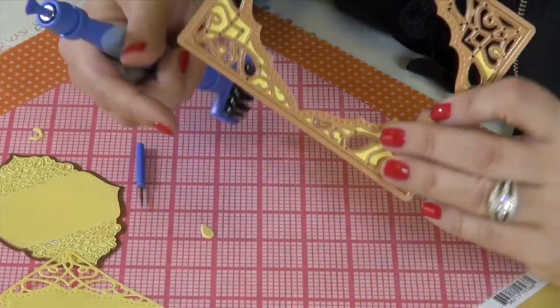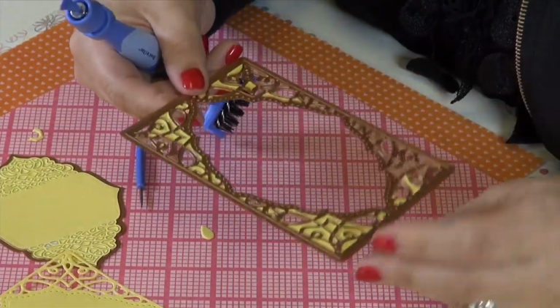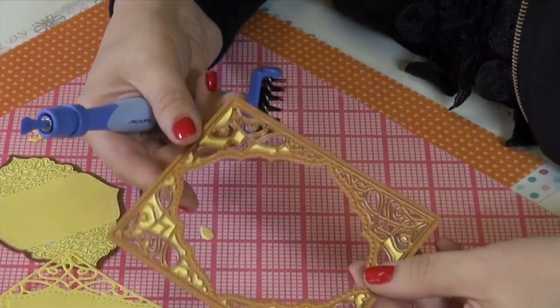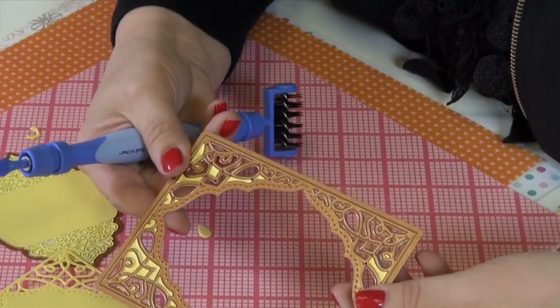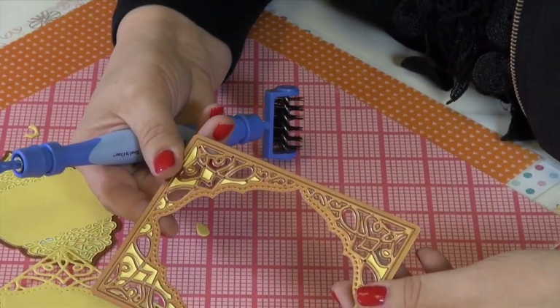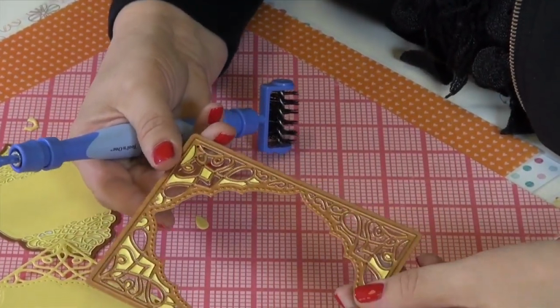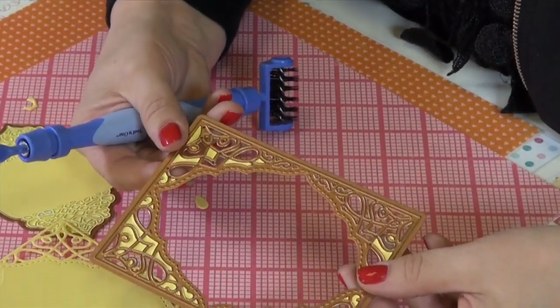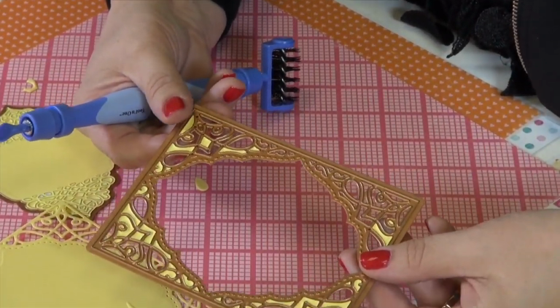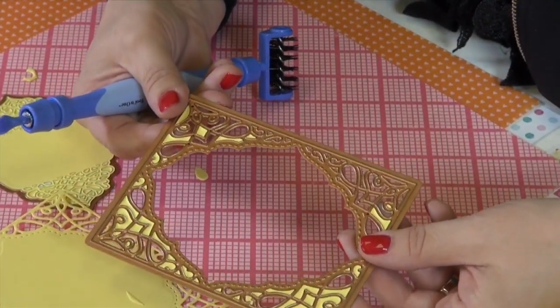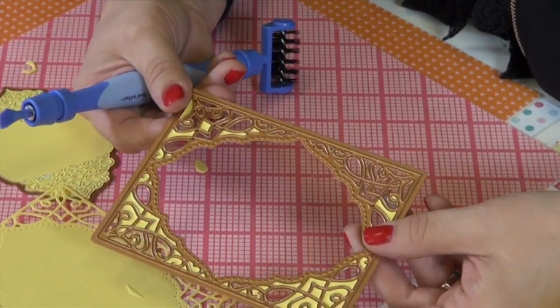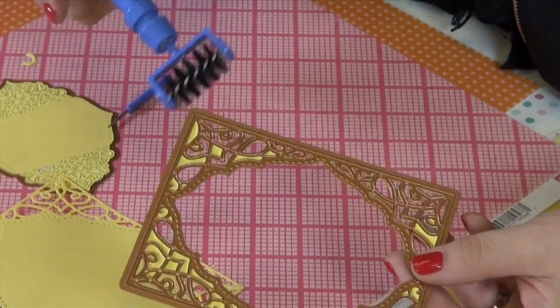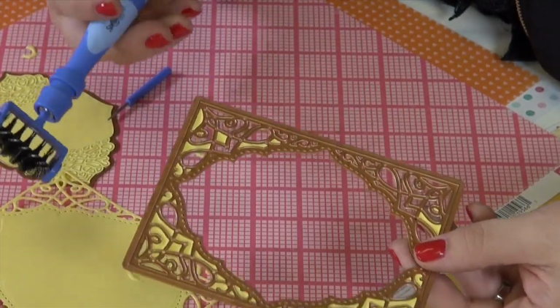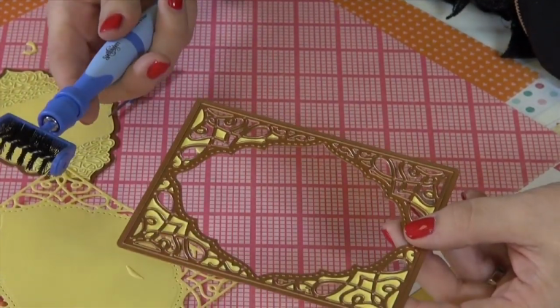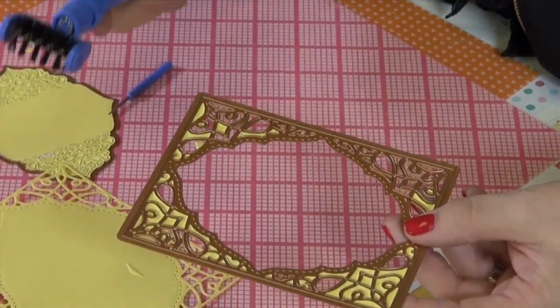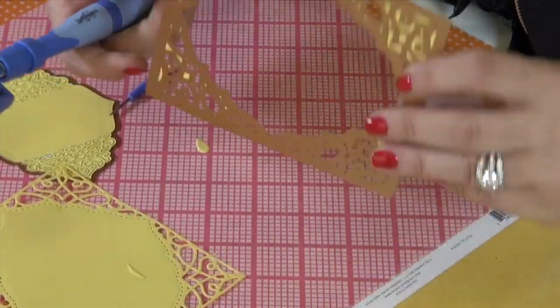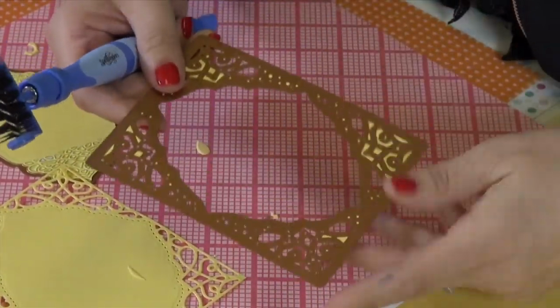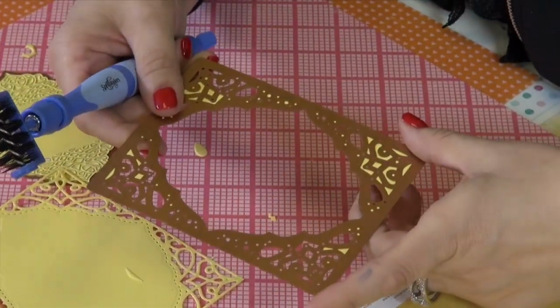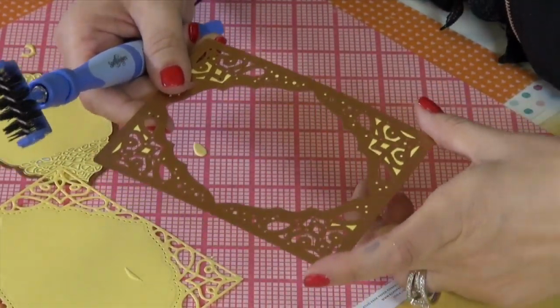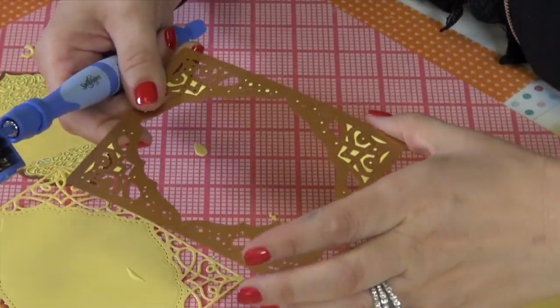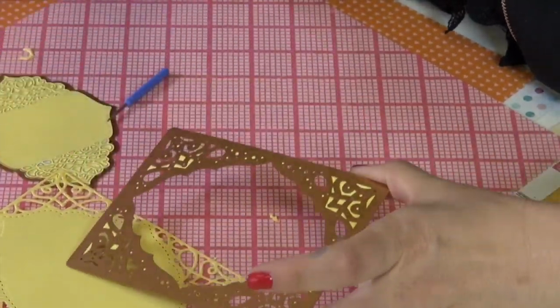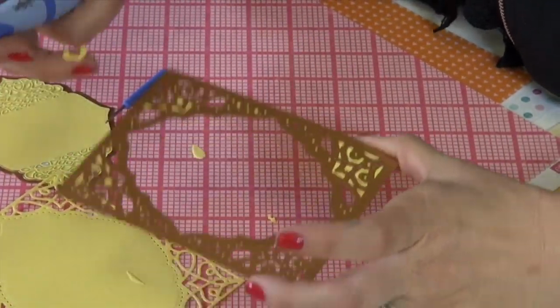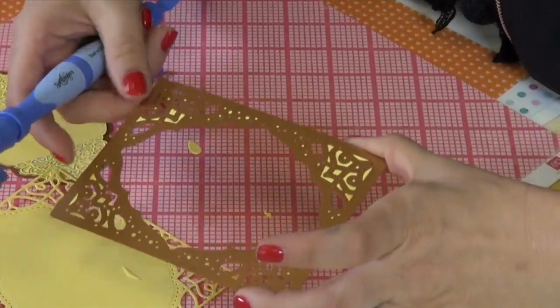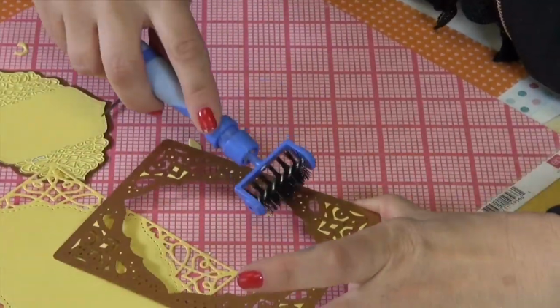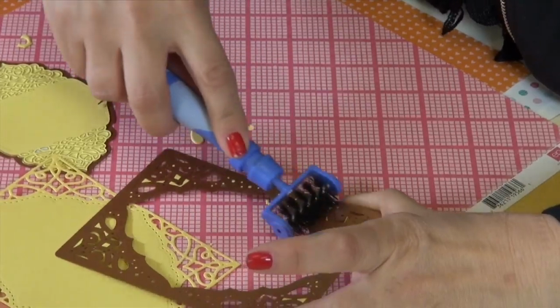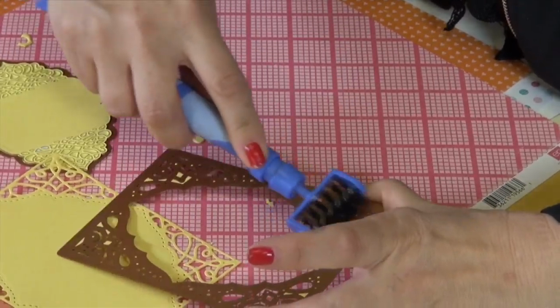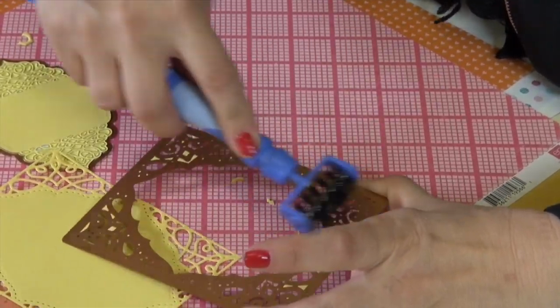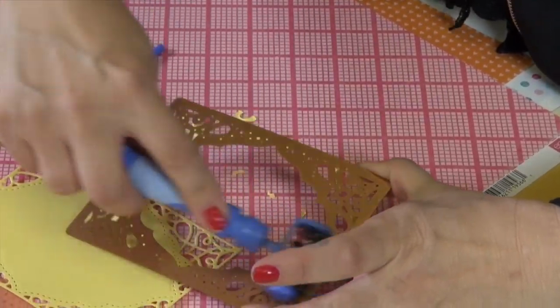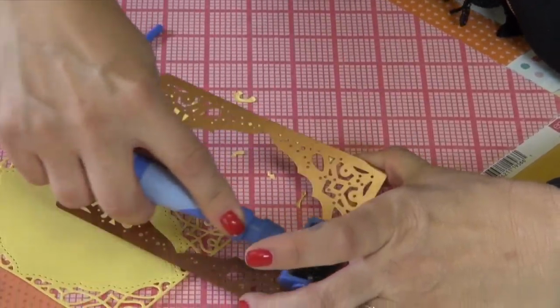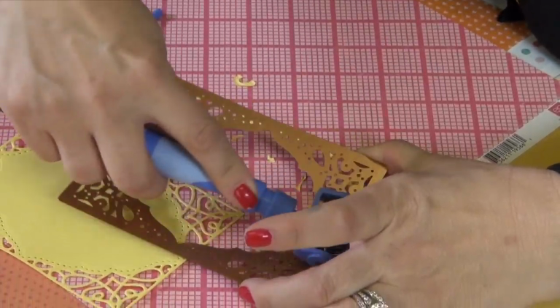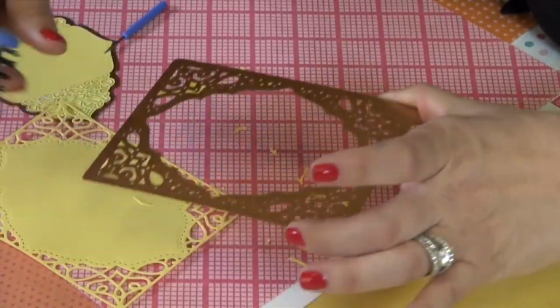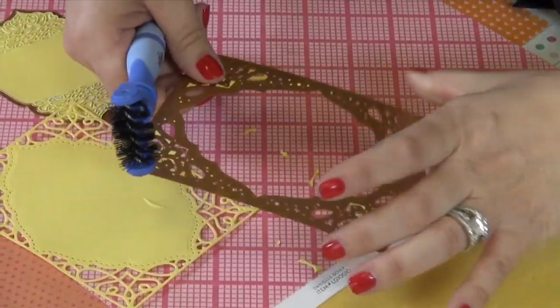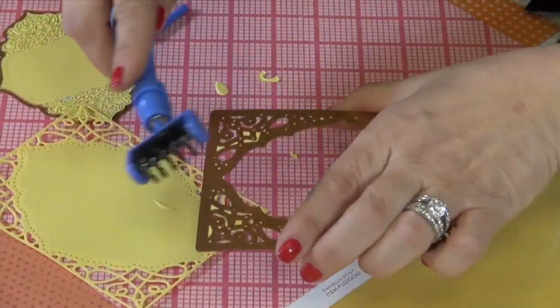So now you're stuck with all these little pieces in the actual die itself, and the brush end allows you to remove everything very quickly. You just hold it down and run the brush right over the top of the die.